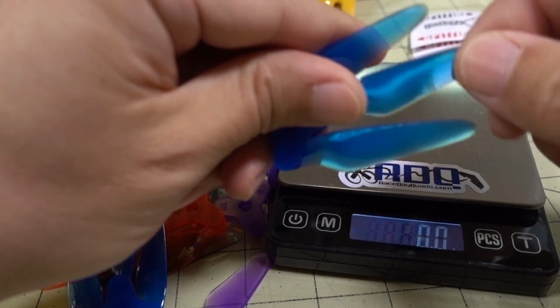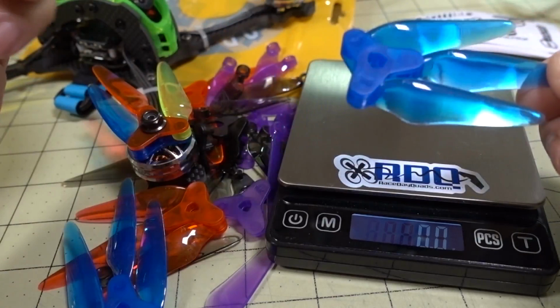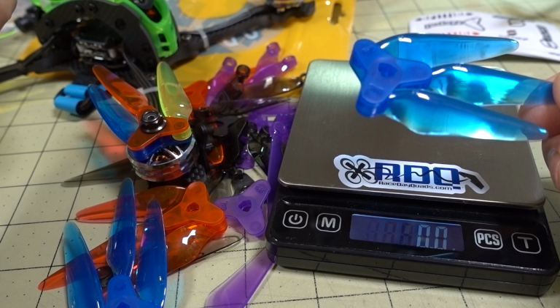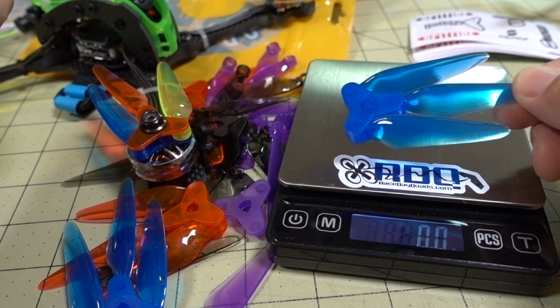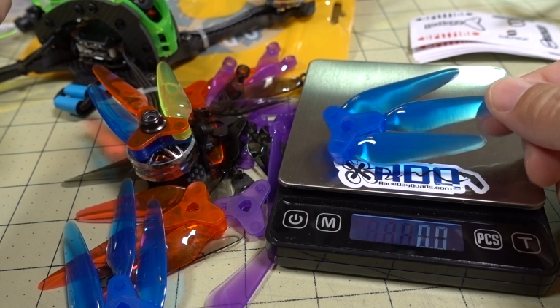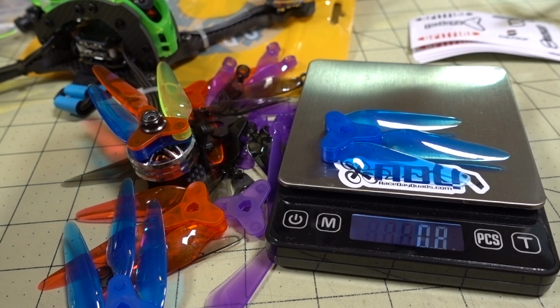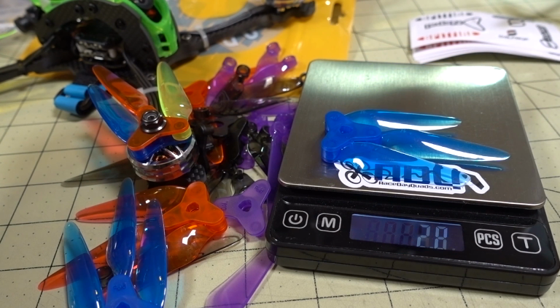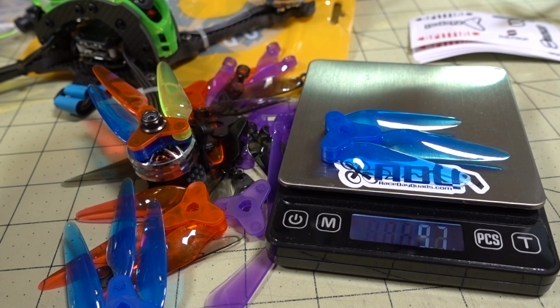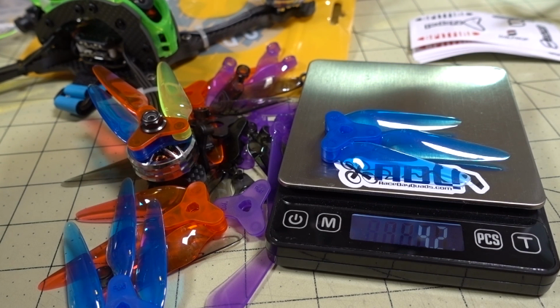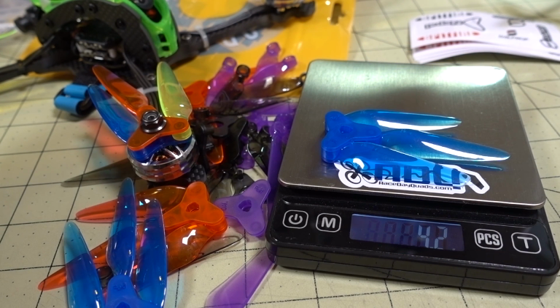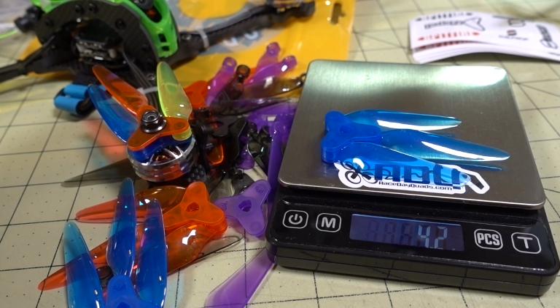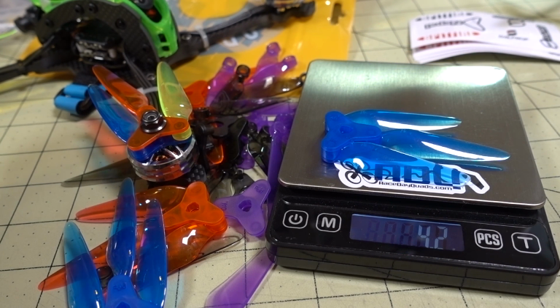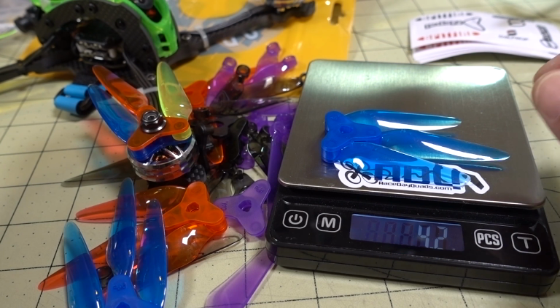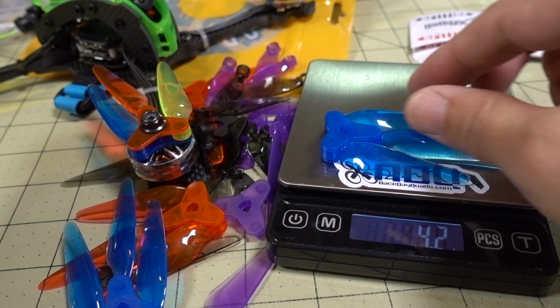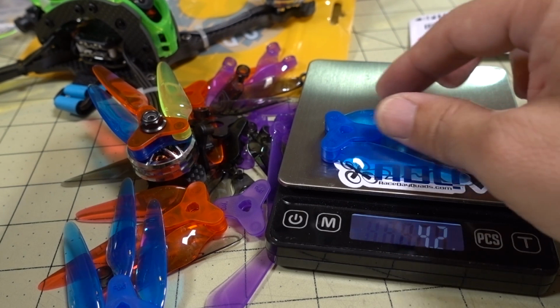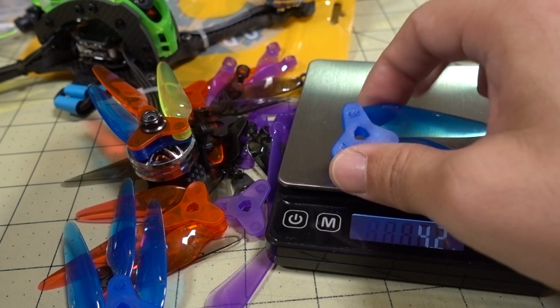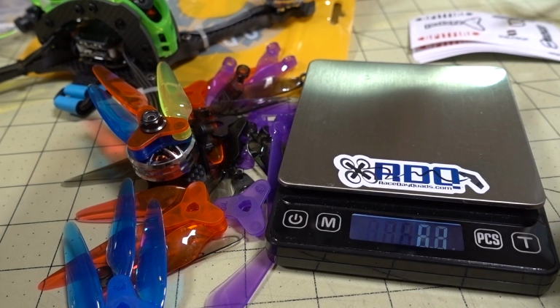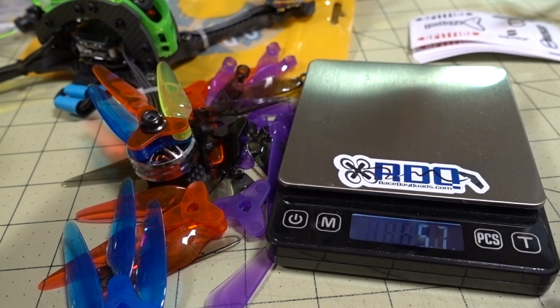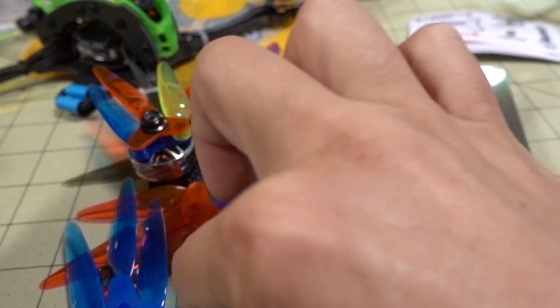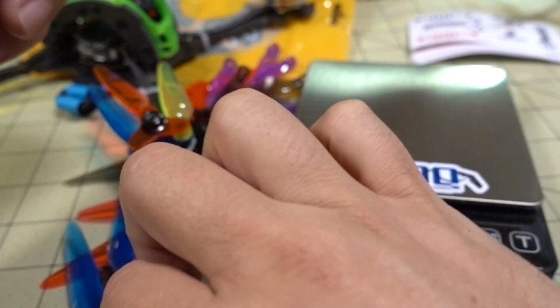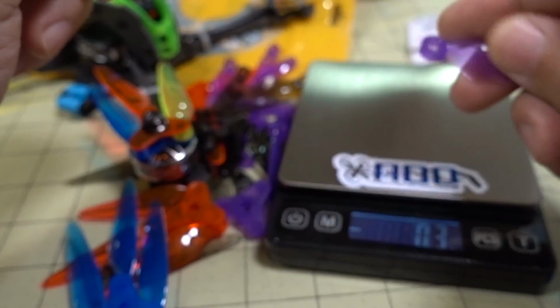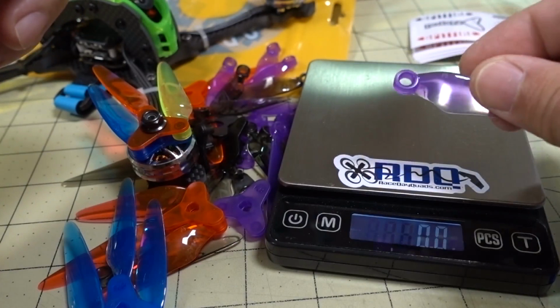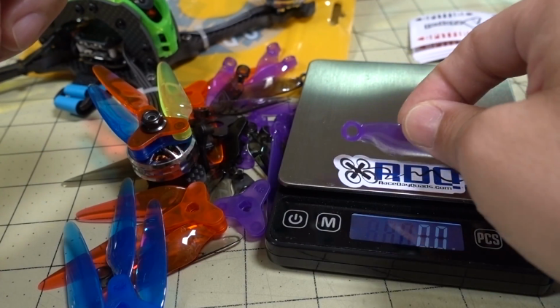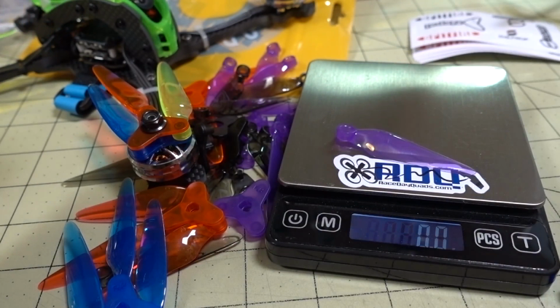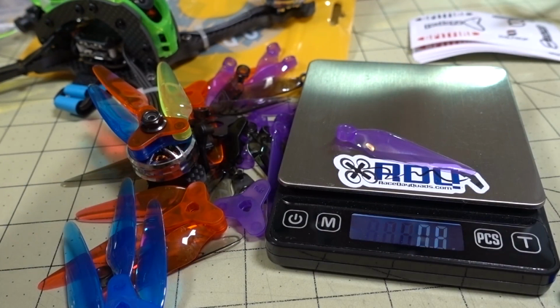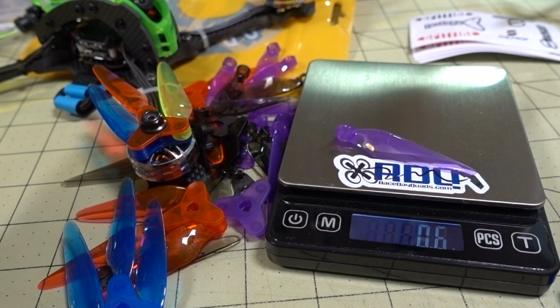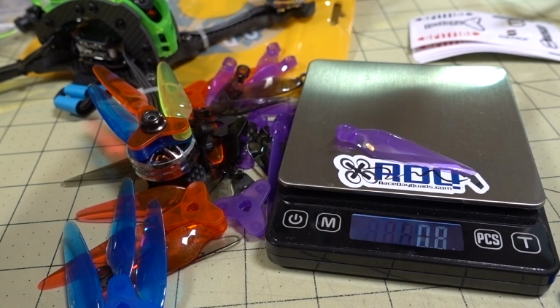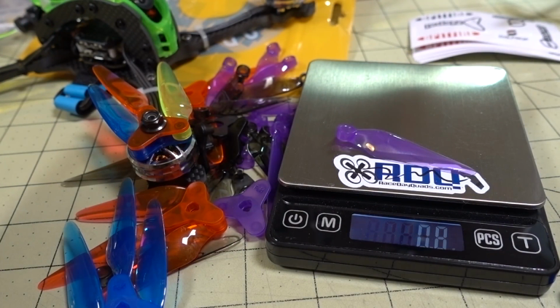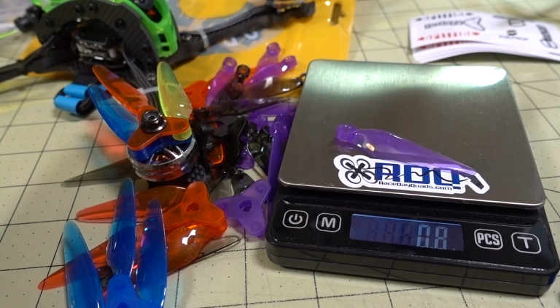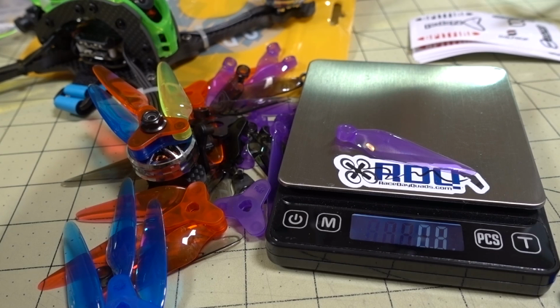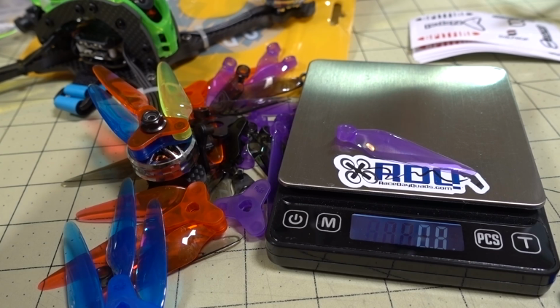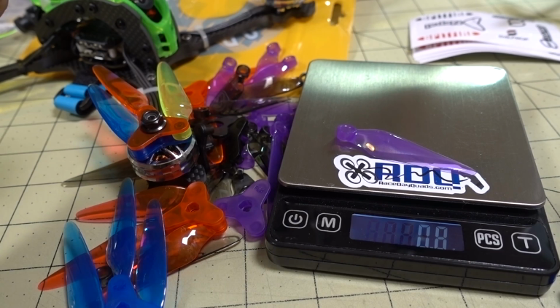So this is what the prop weighs assembled — I'm getting 4.2 grams, which is not too bad. If you're wondering what the individual blades weigh, it's about 0.8 grams each.